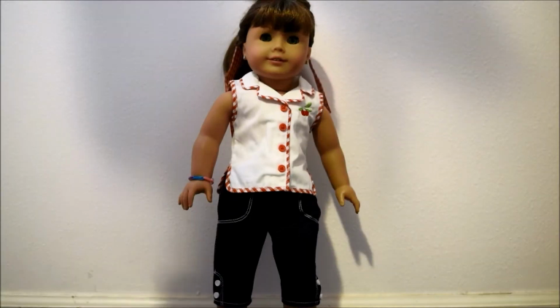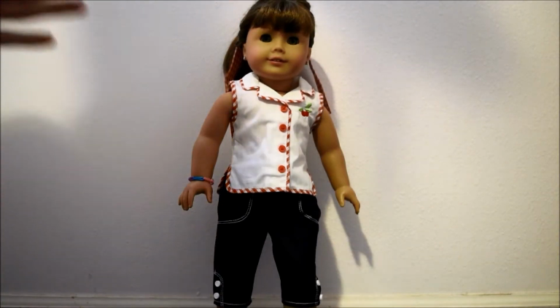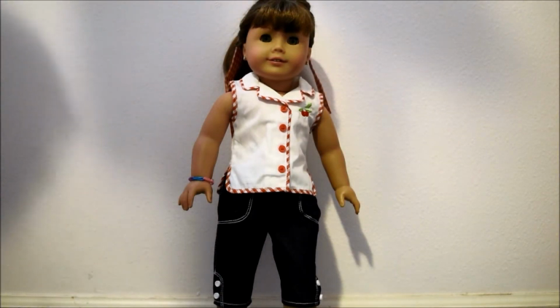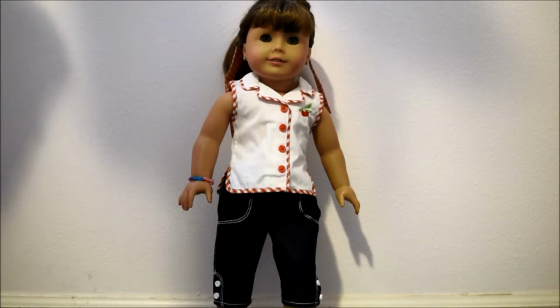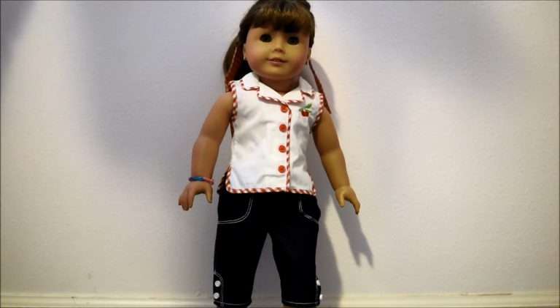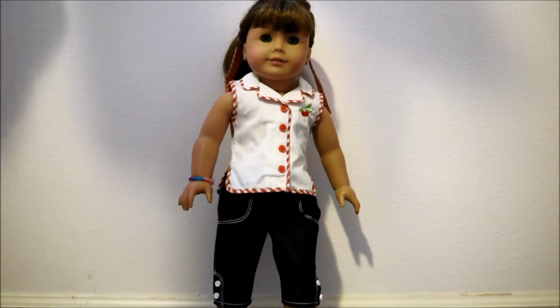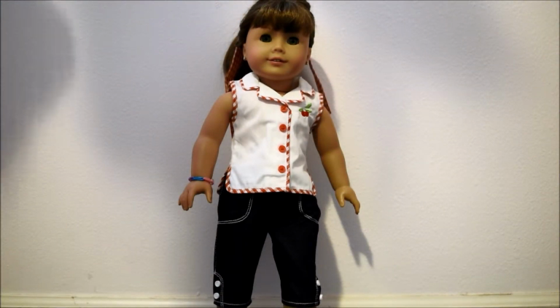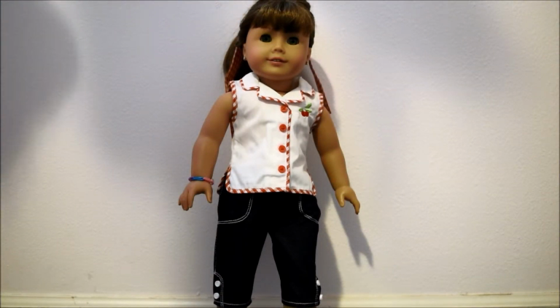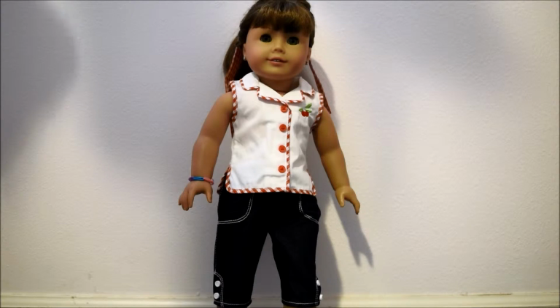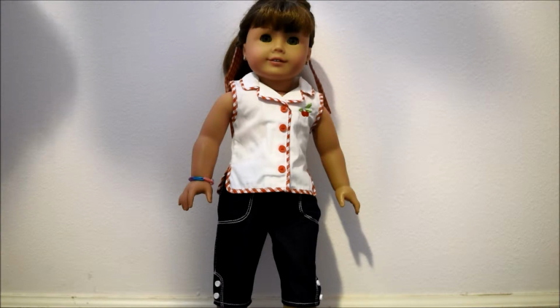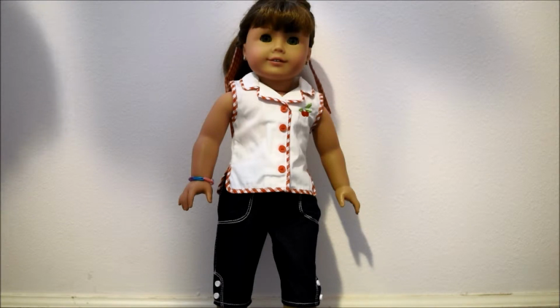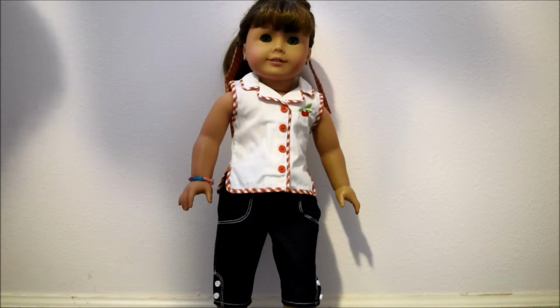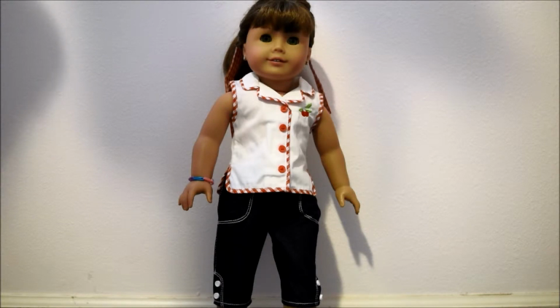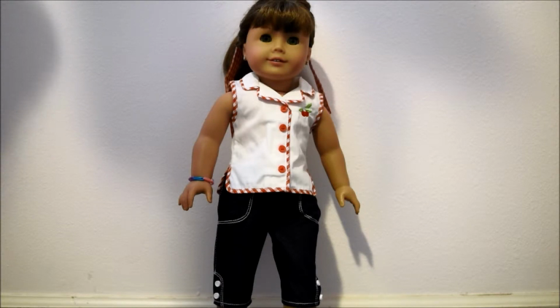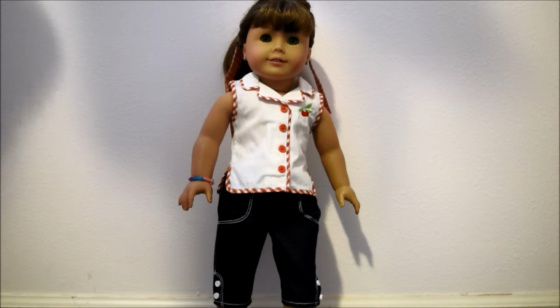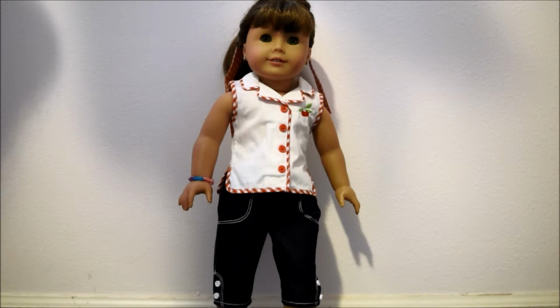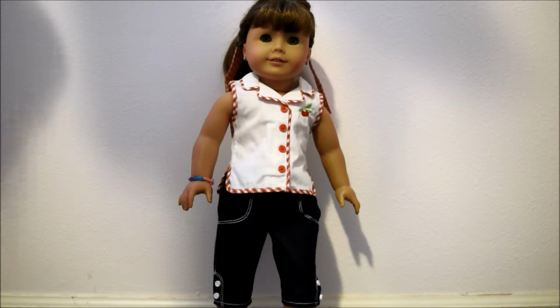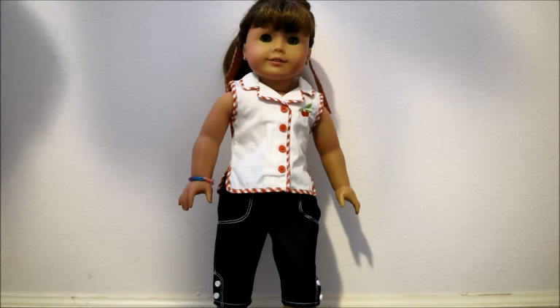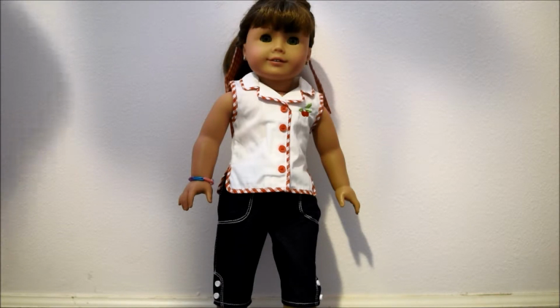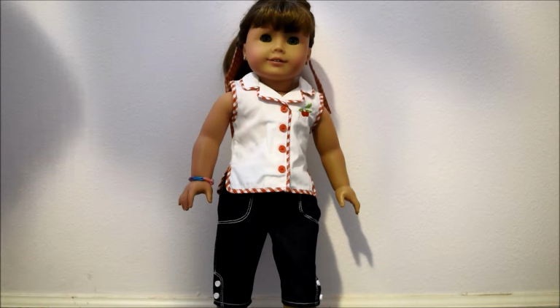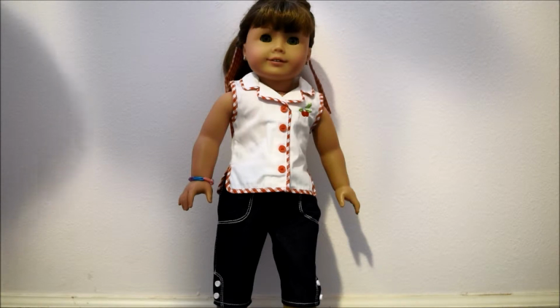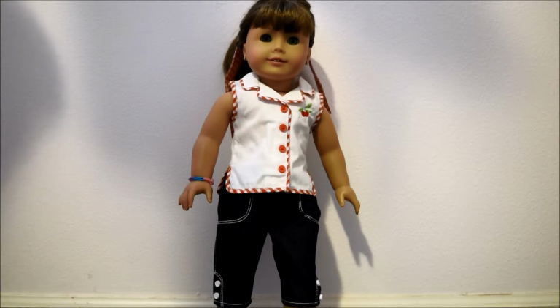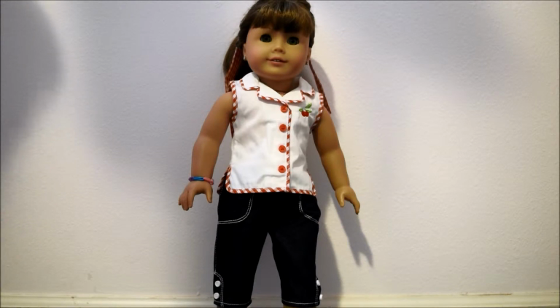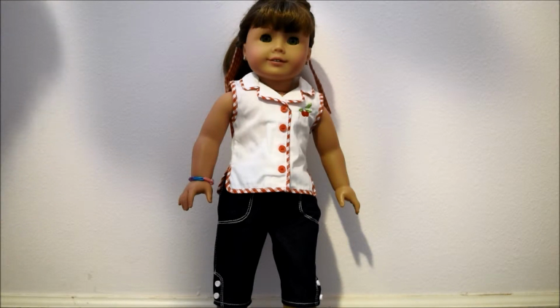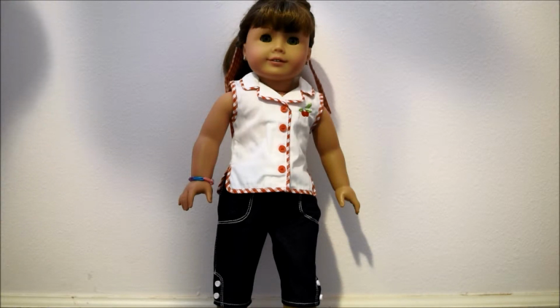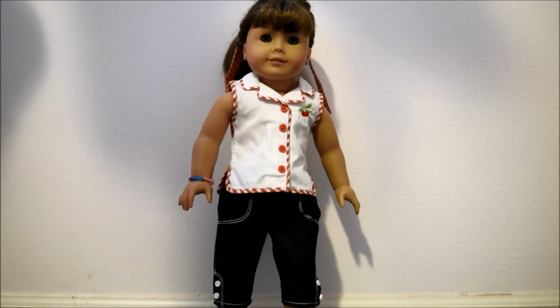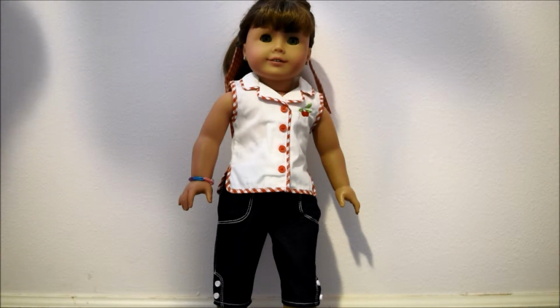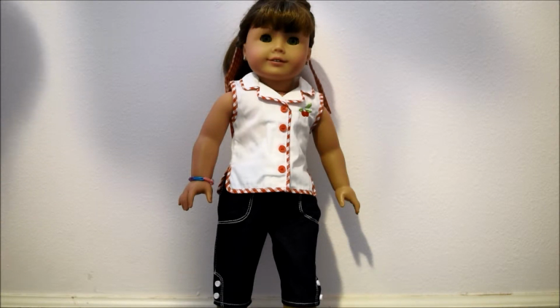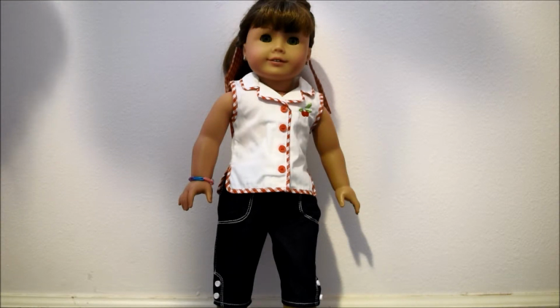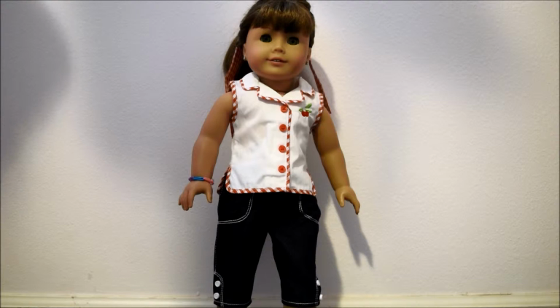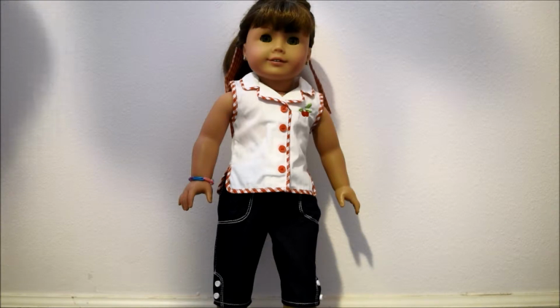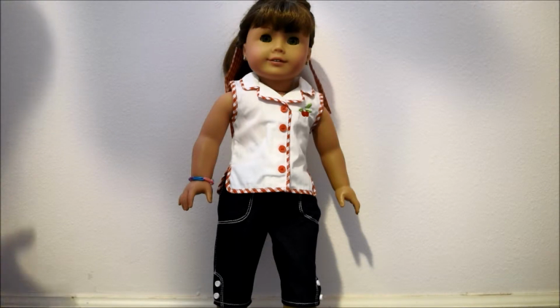Alright, this is part two of my Christmas outfits. The second outfit I got was Mary Ellen's play outfit. I really like this outfit — I've been wanting it ever since Mary Ellen came out and I finally got it, which I'm super happy about. So let's start from the top.